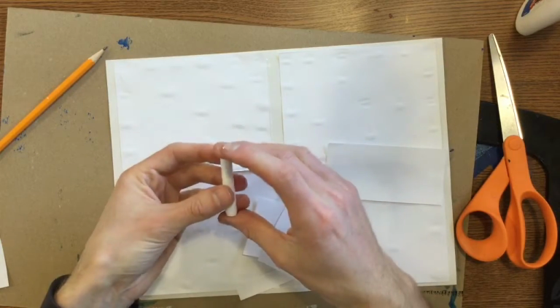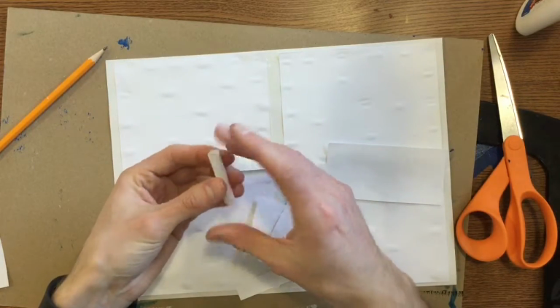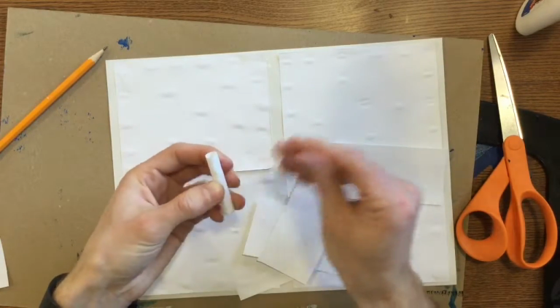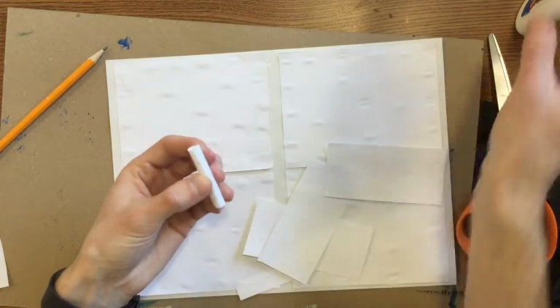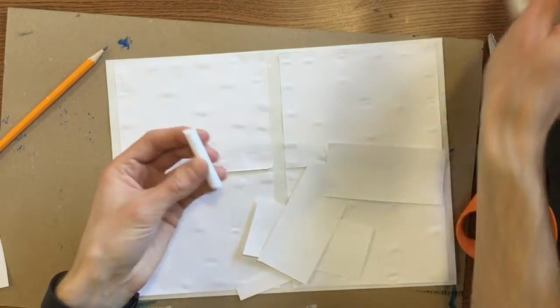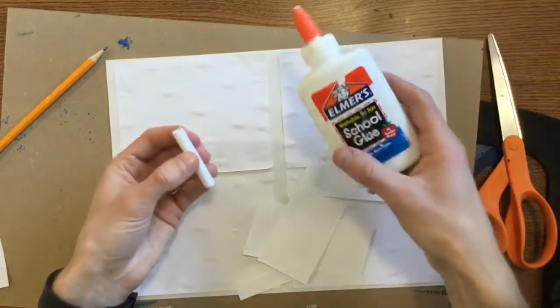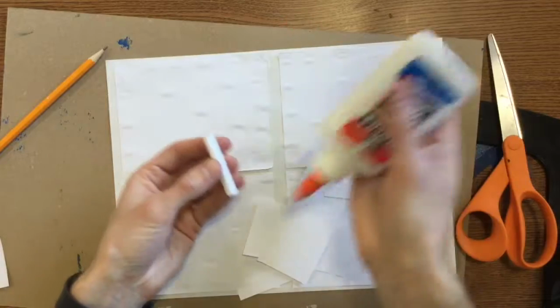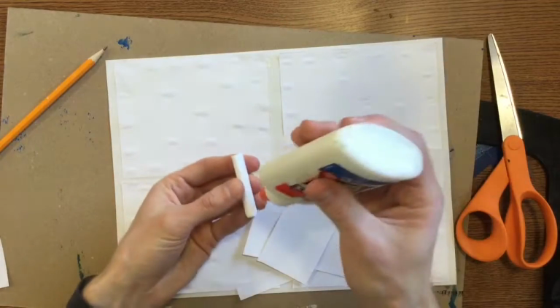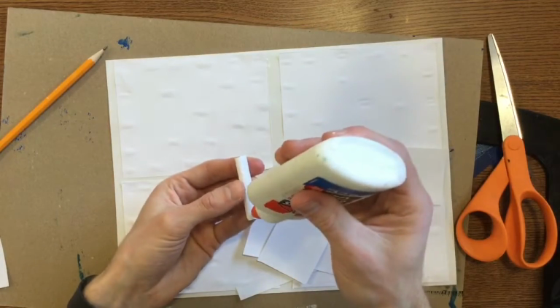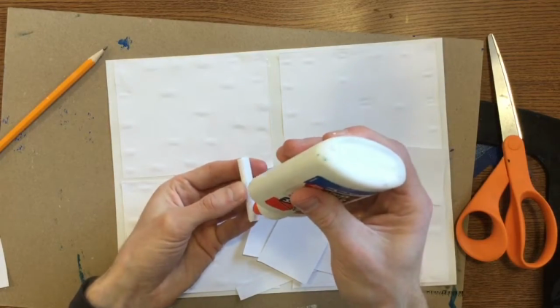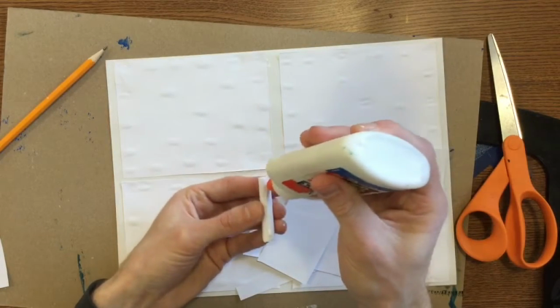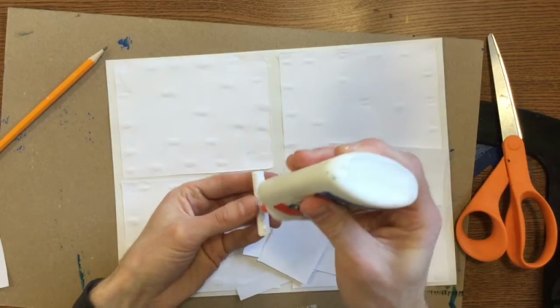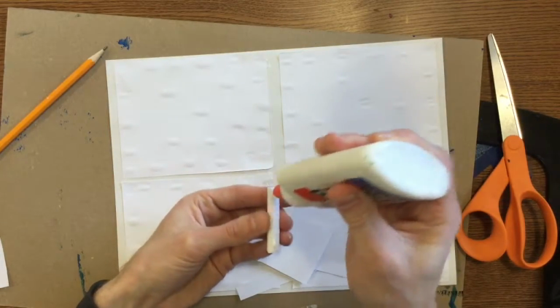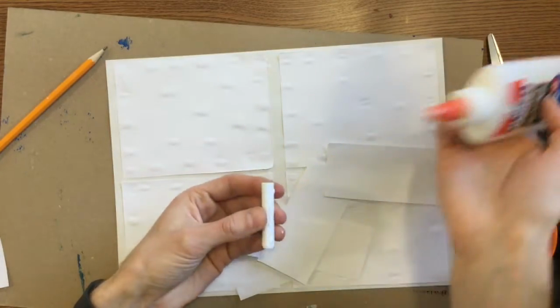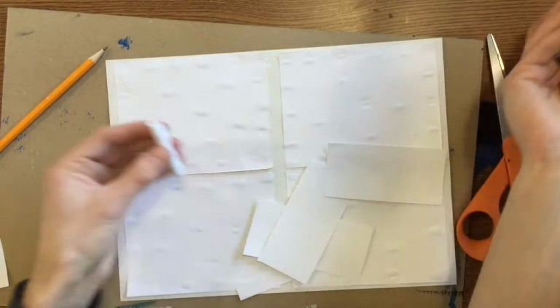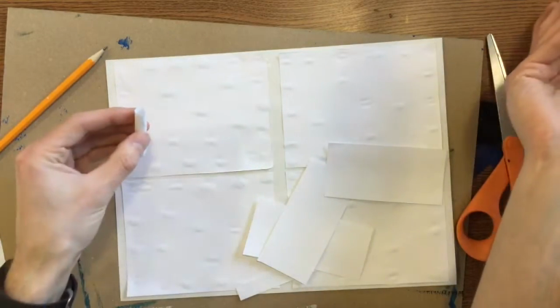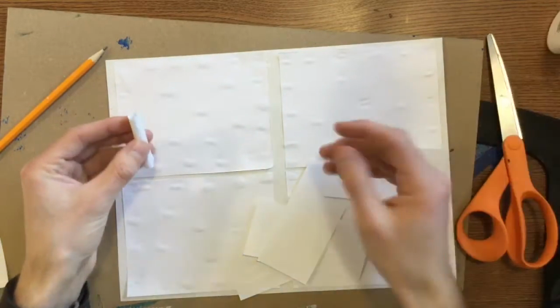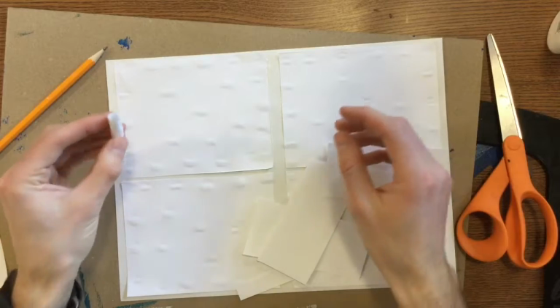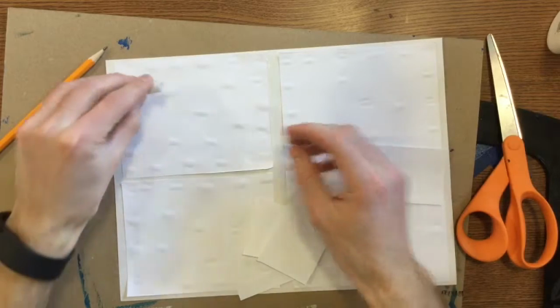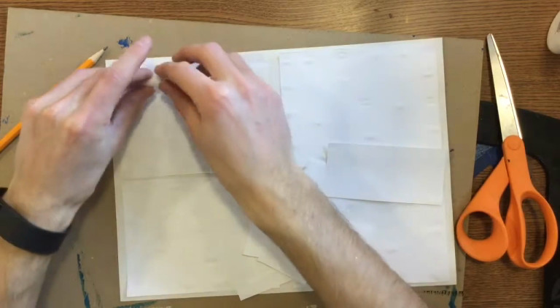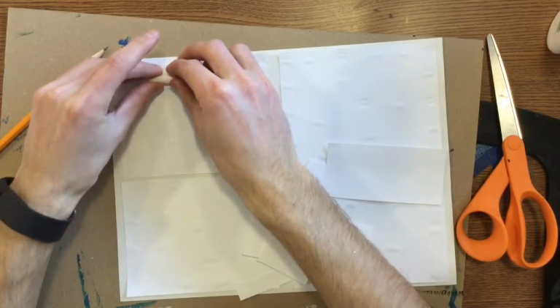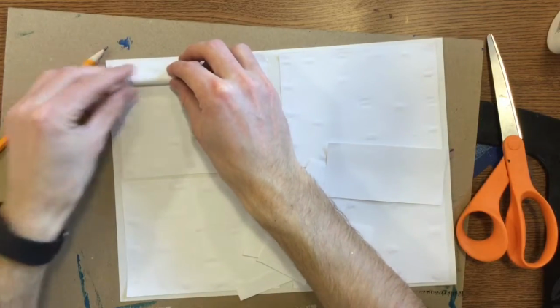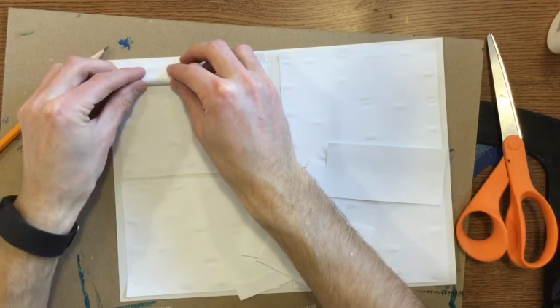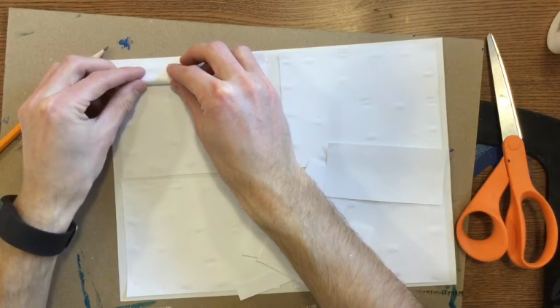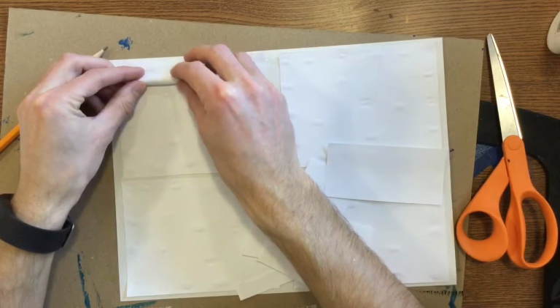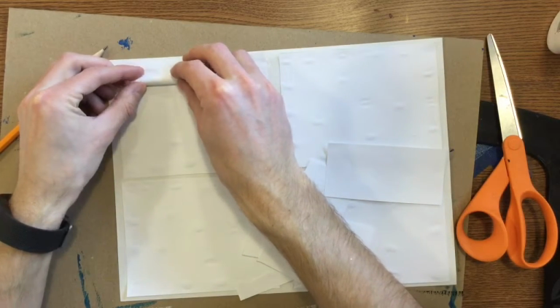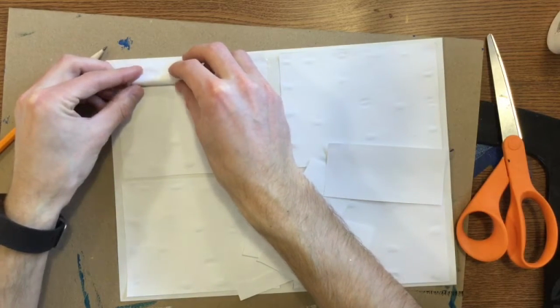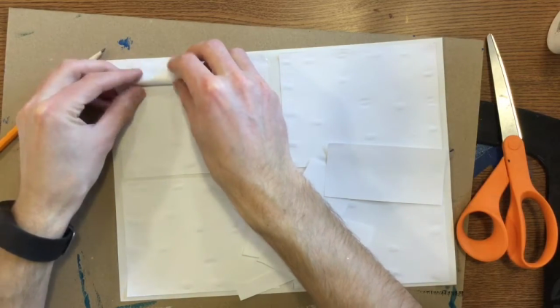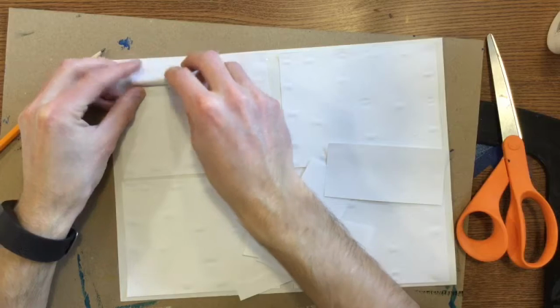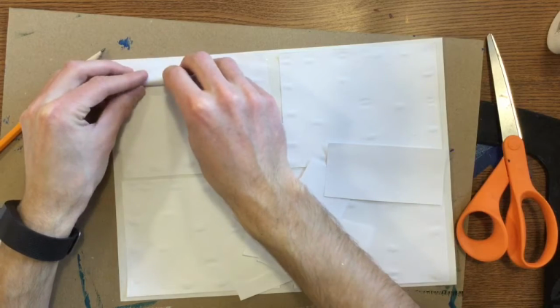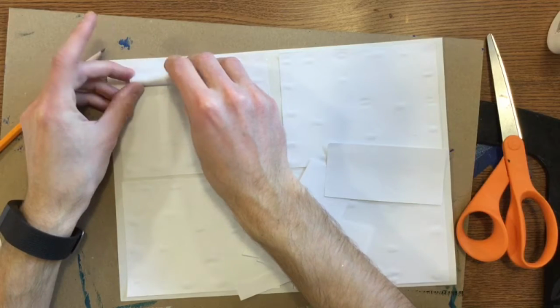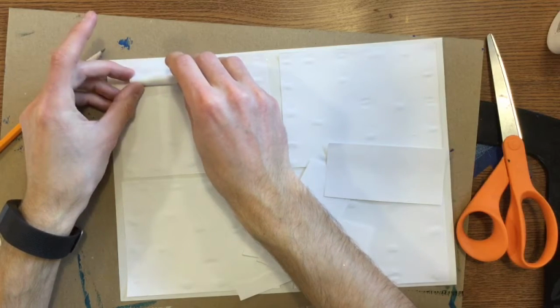Also, when you go to glue these textures down, think about something called composition. Composition is how you lay out your artwork. Rather than just gluing them all over the place willy-nilly, you should be thoughtful about how this is going to look.